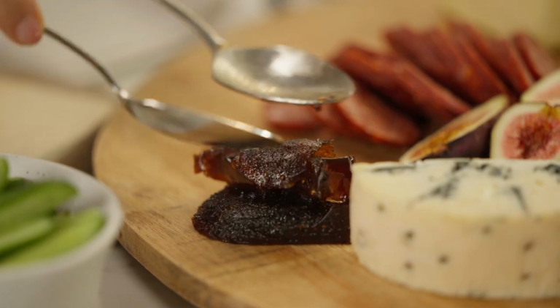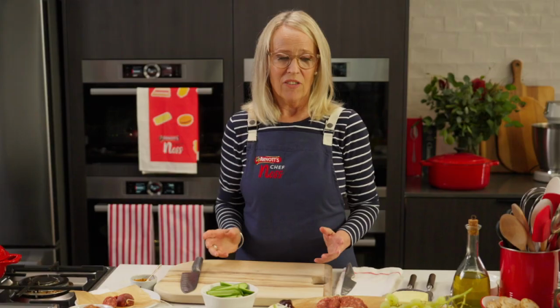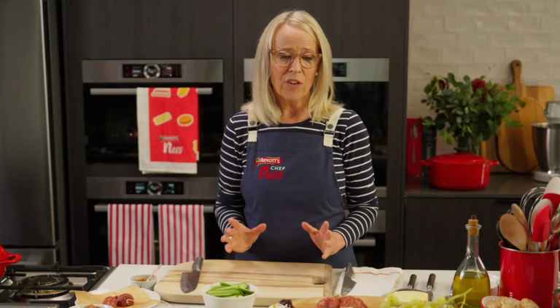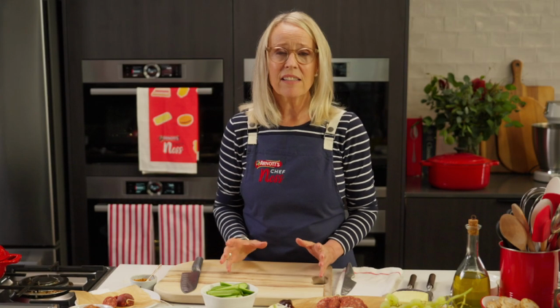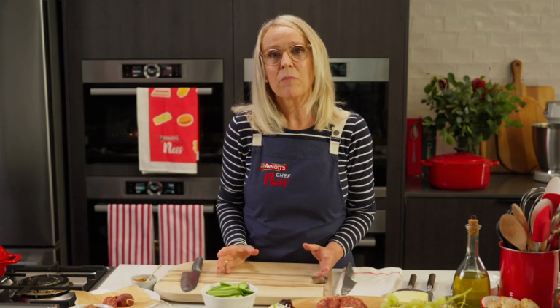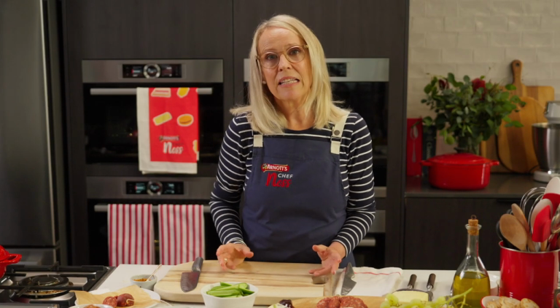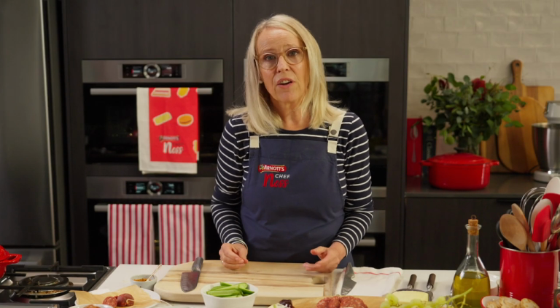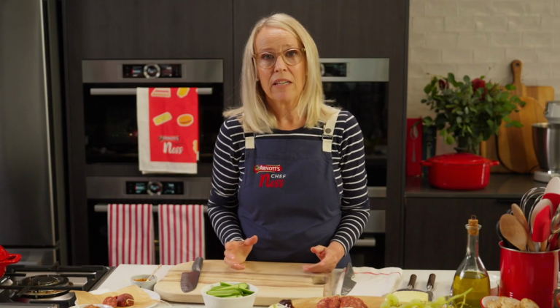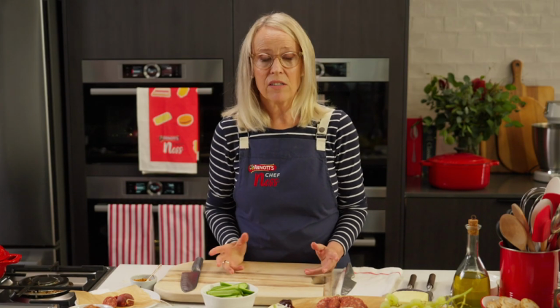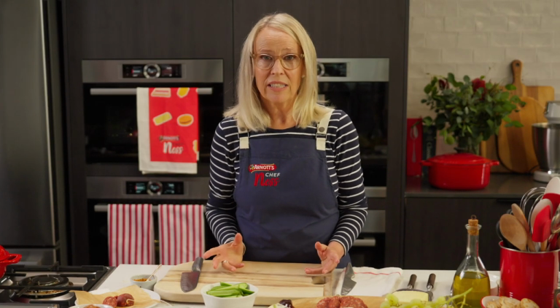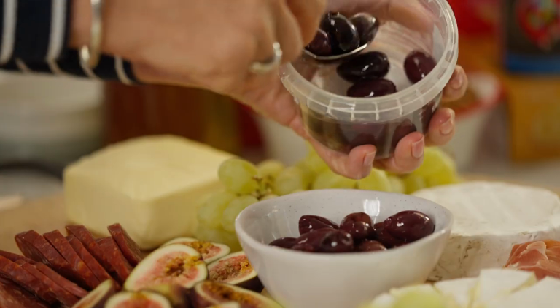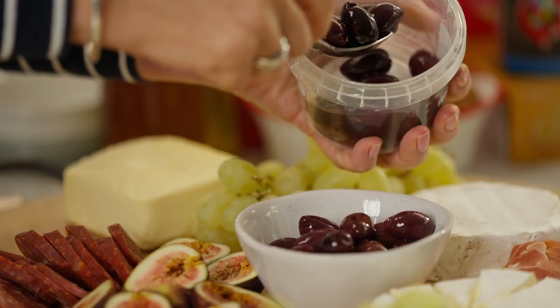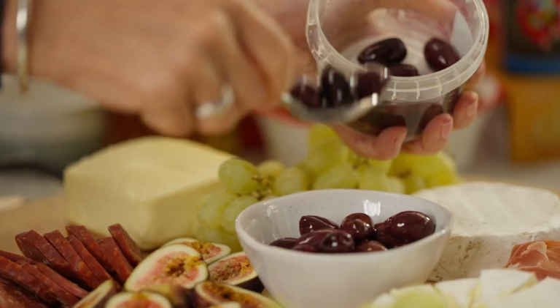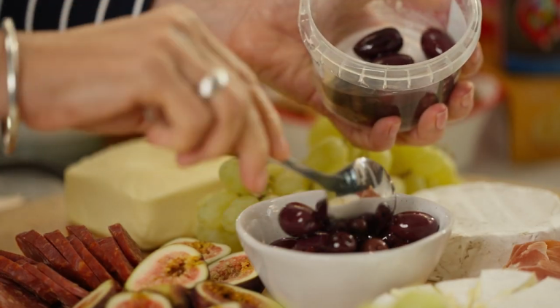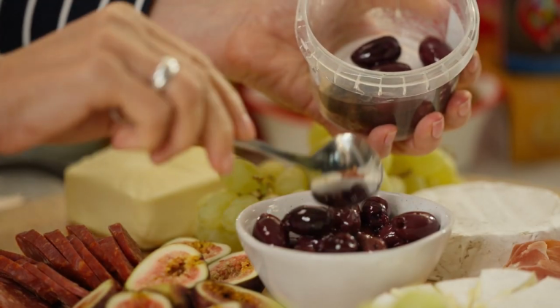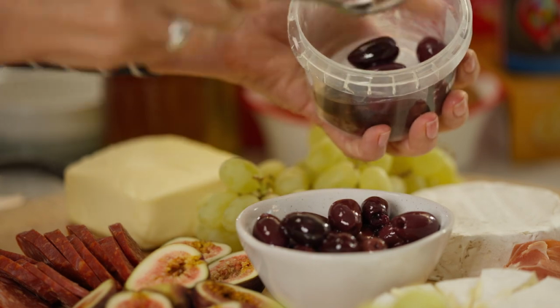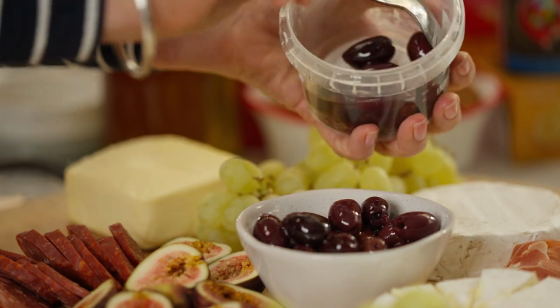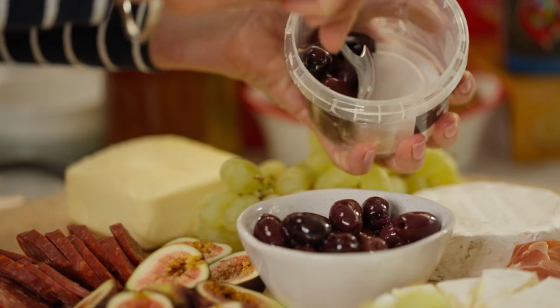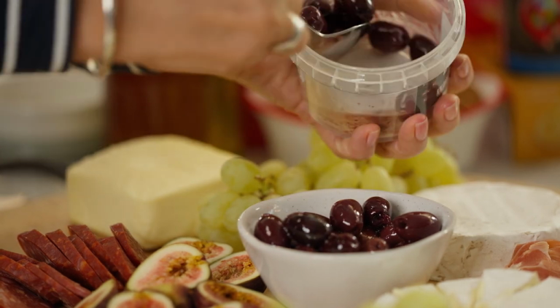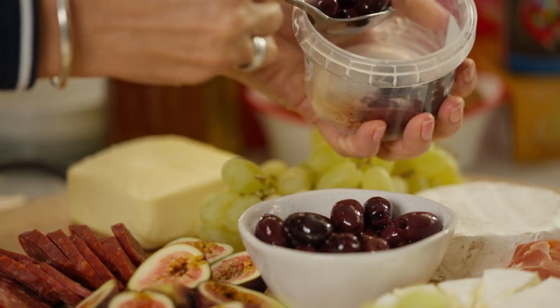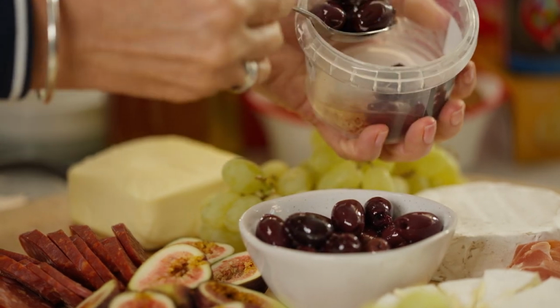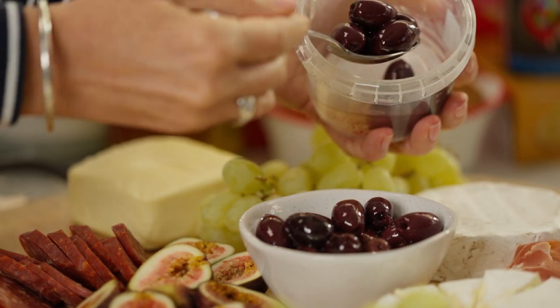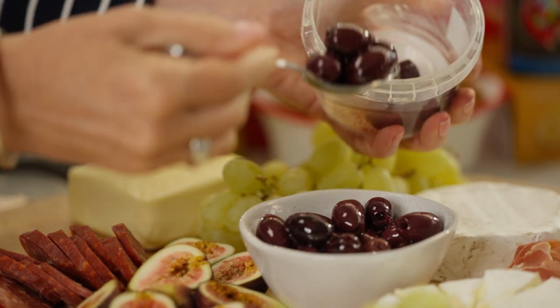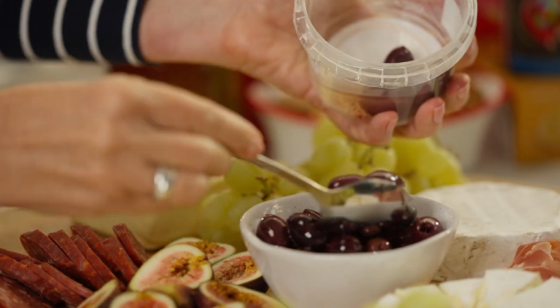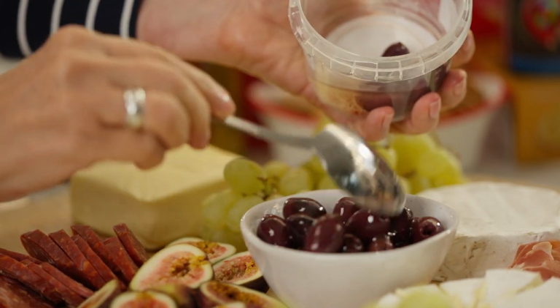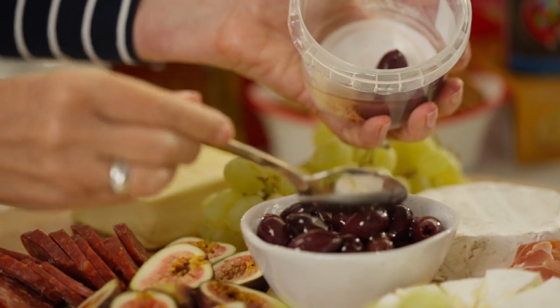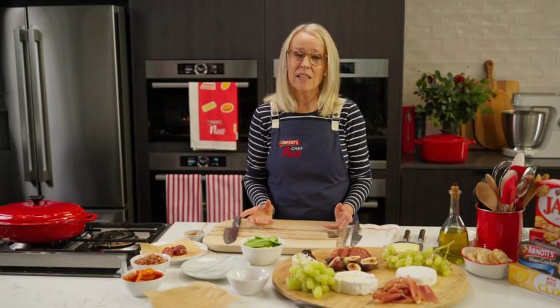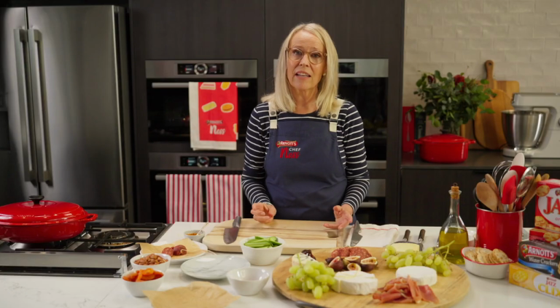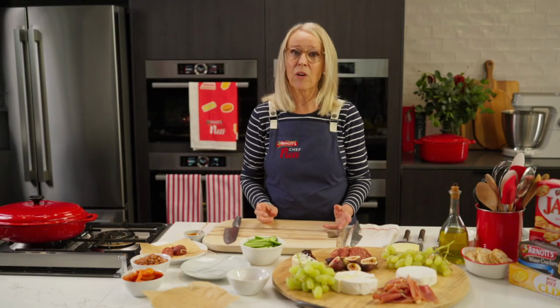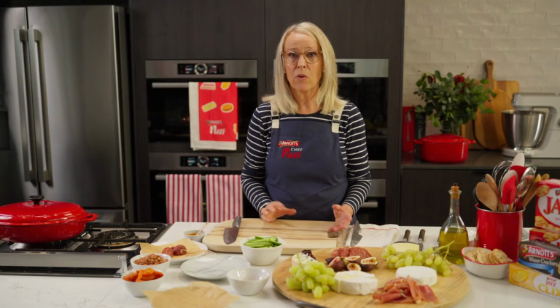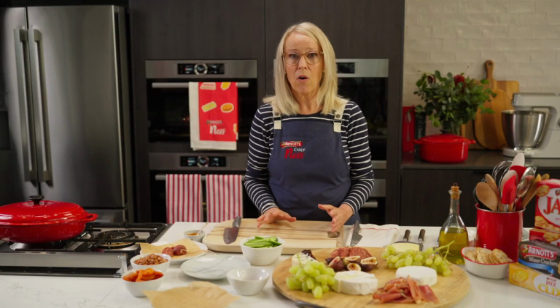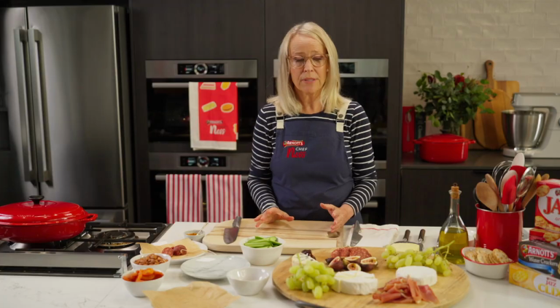The next element is going to be a salty element with the olives. I've got kalamata olives here, and I'm going to put on a hummus.